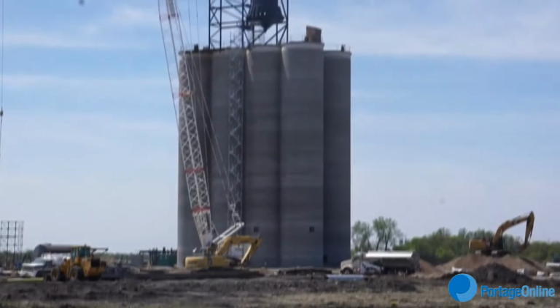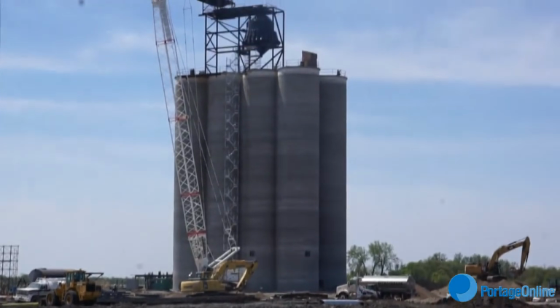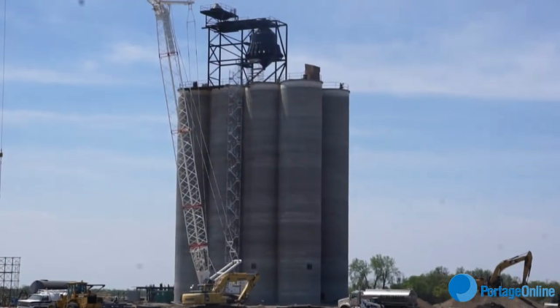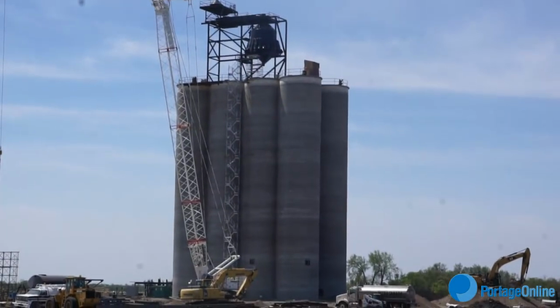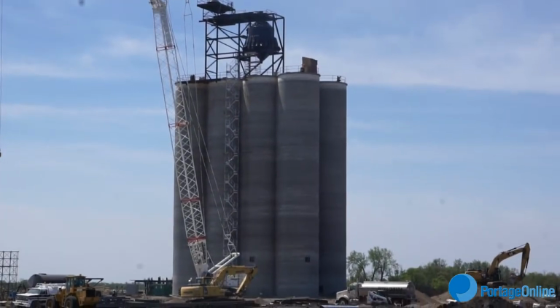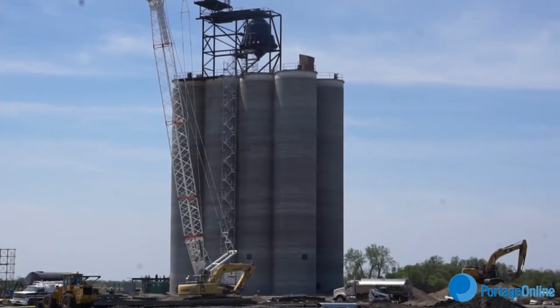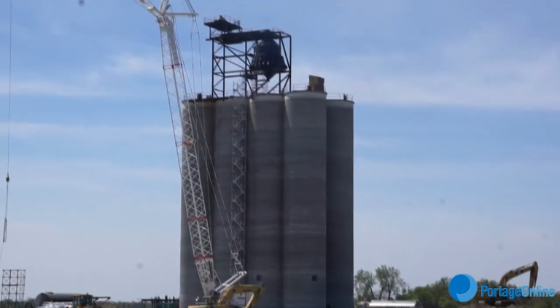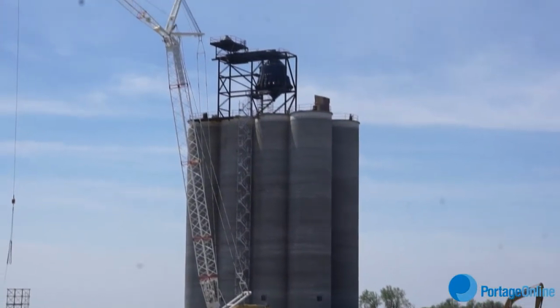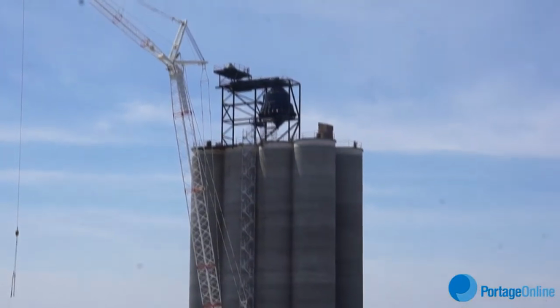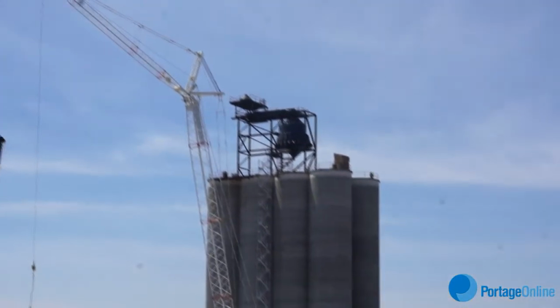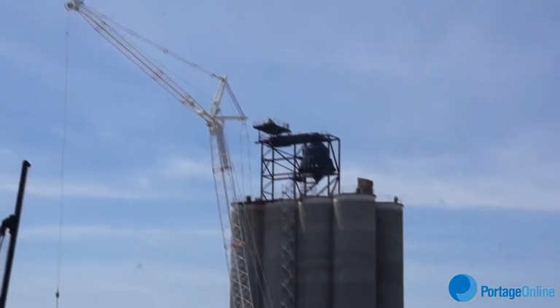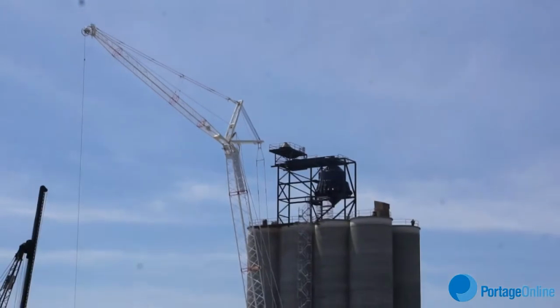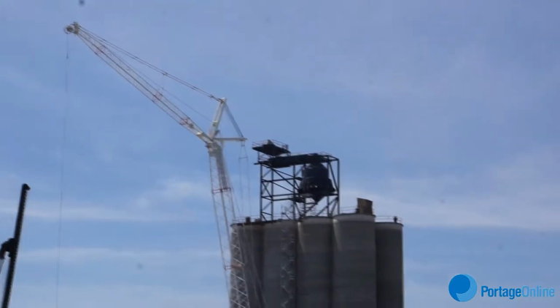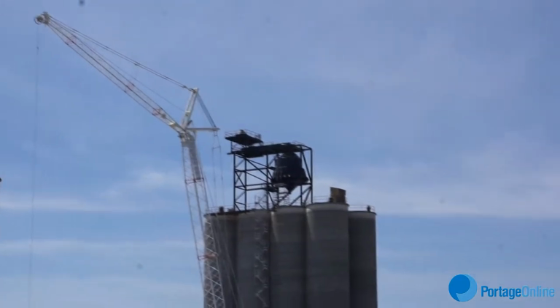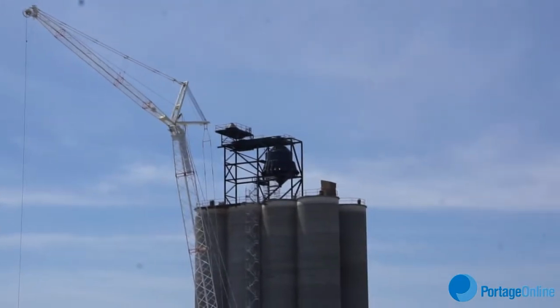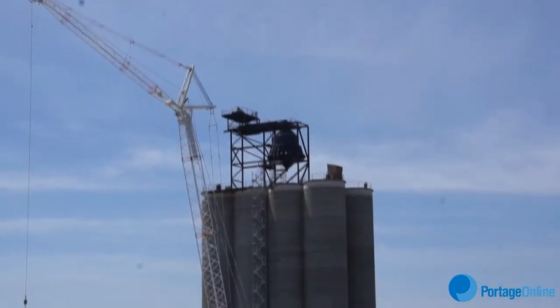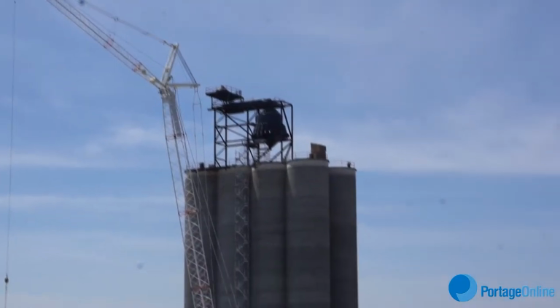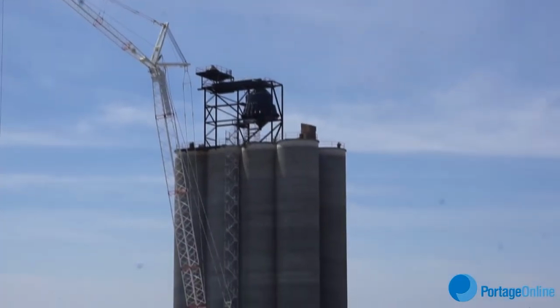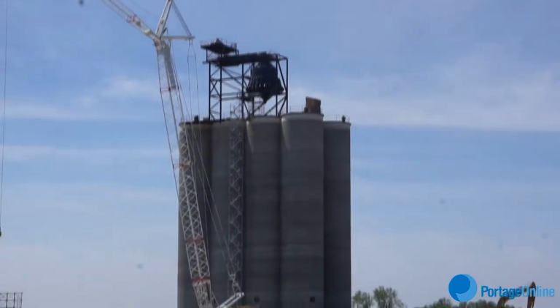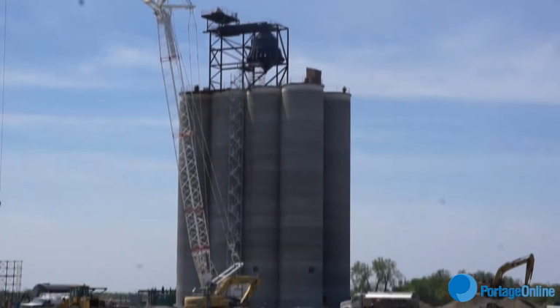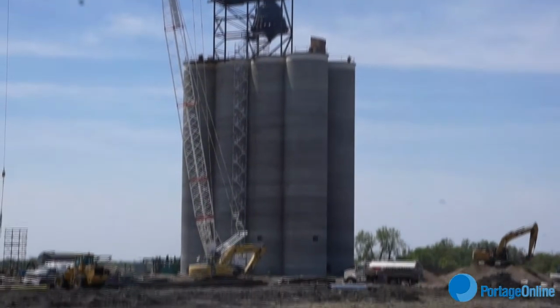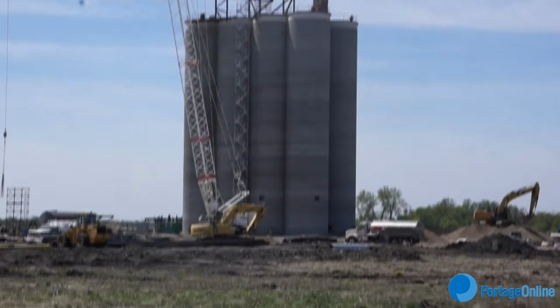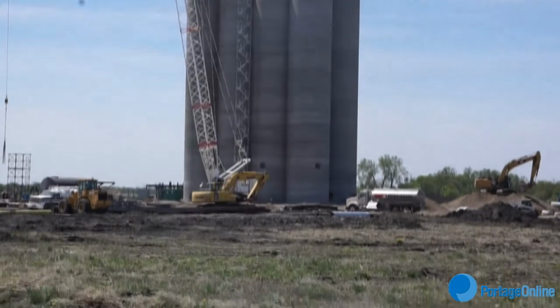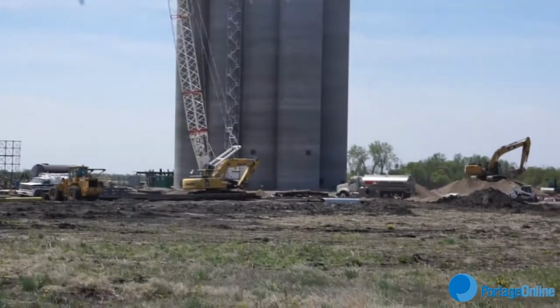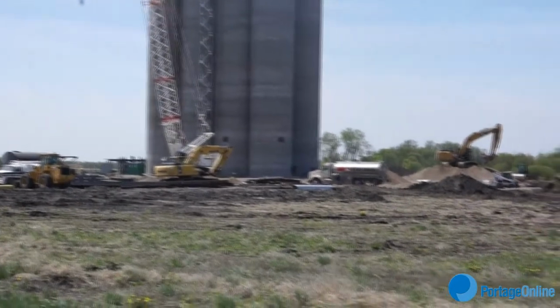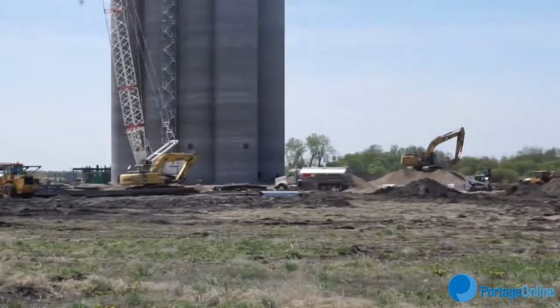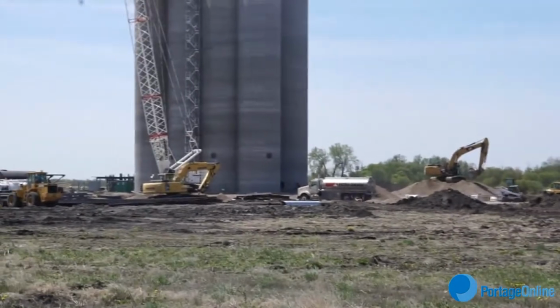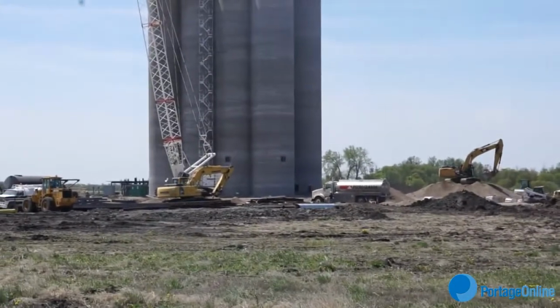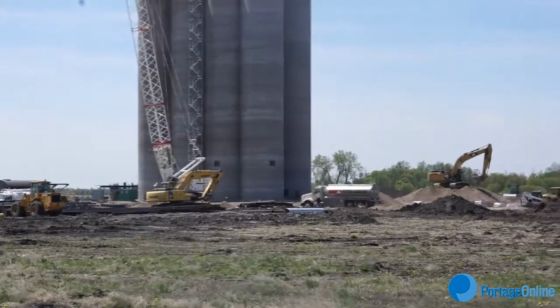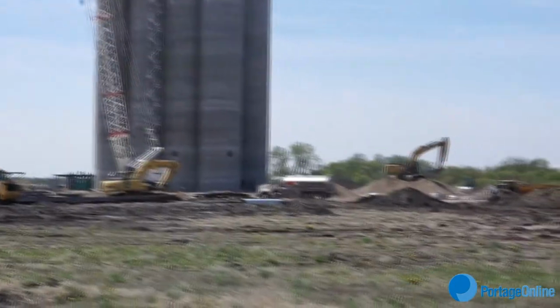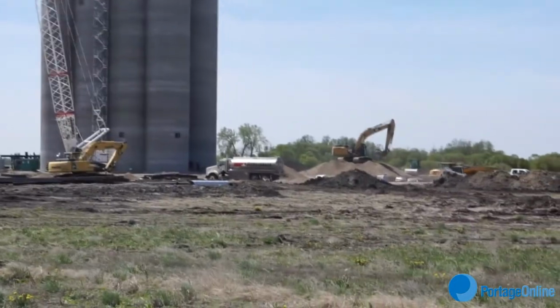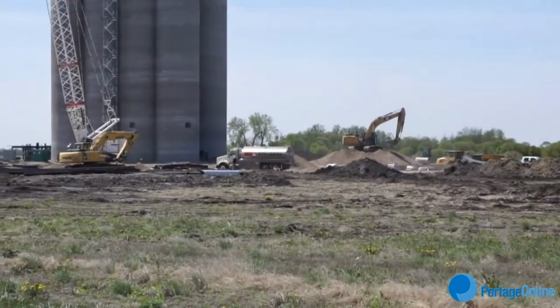This pouring was done all basically by hand. There was no pumper truck here, so it was a pretty large job. There were about 60 guys on the two shifts.